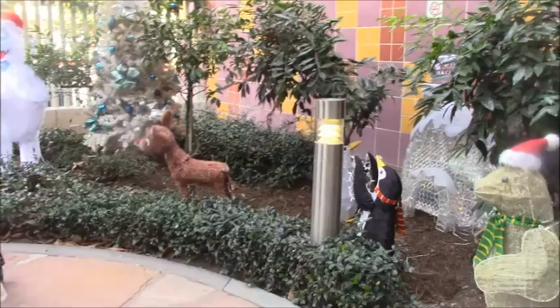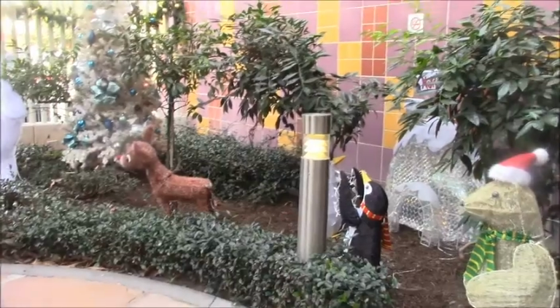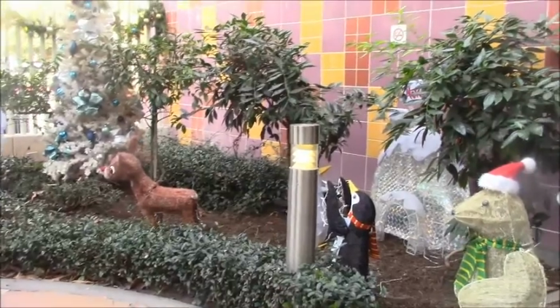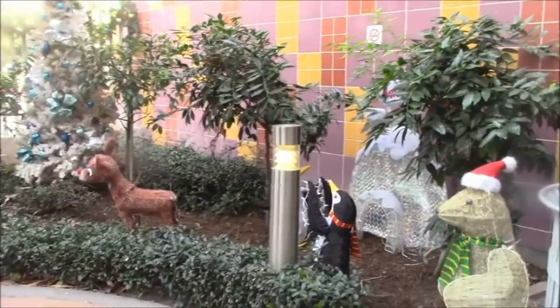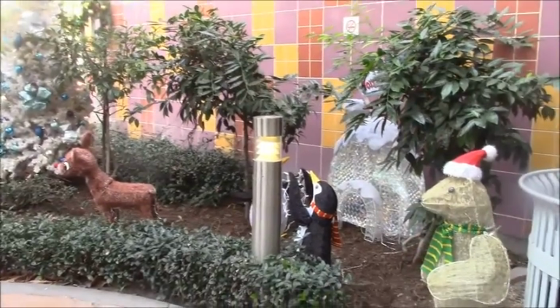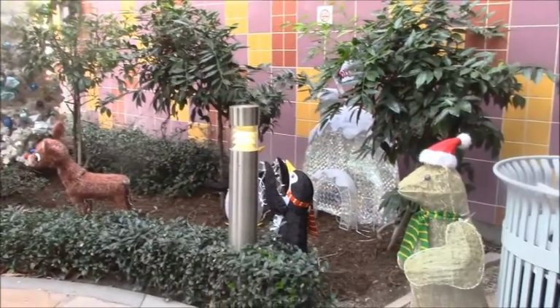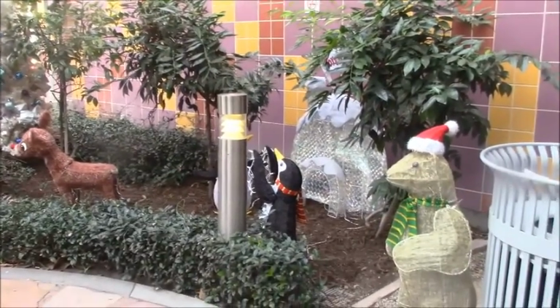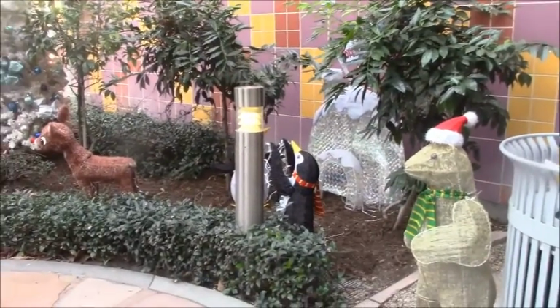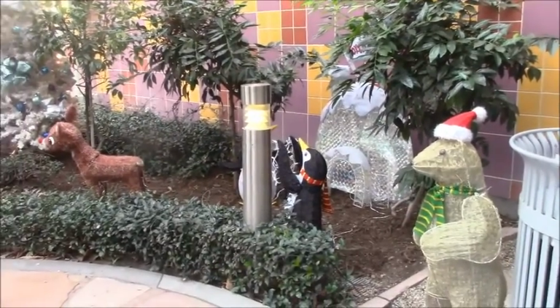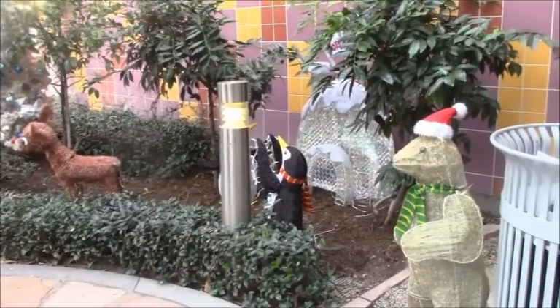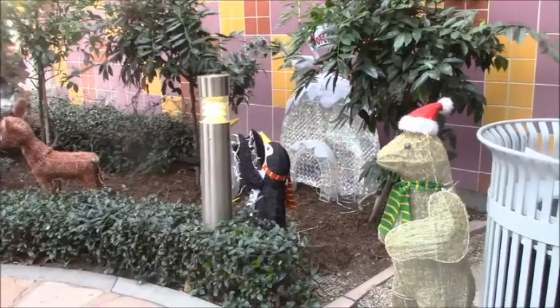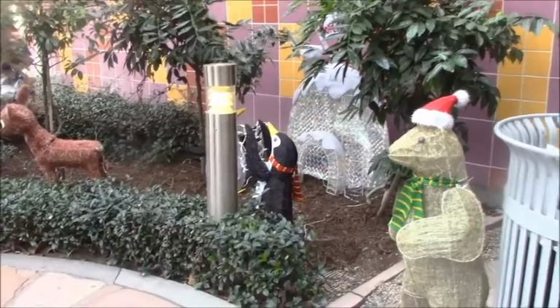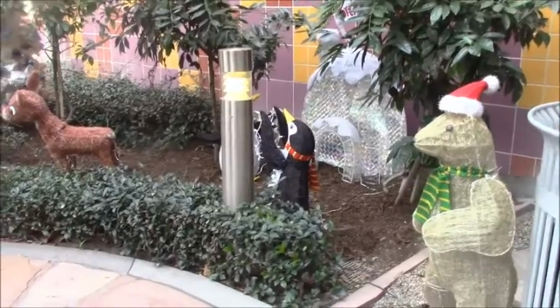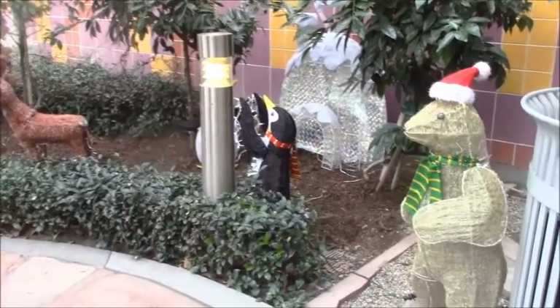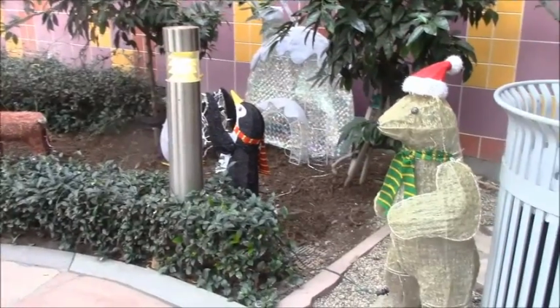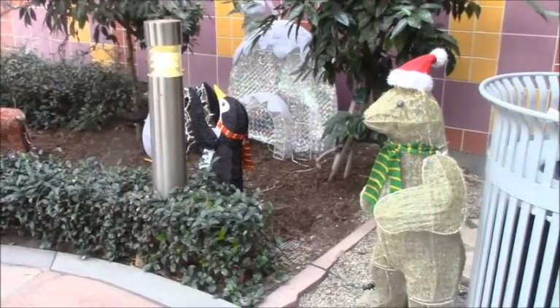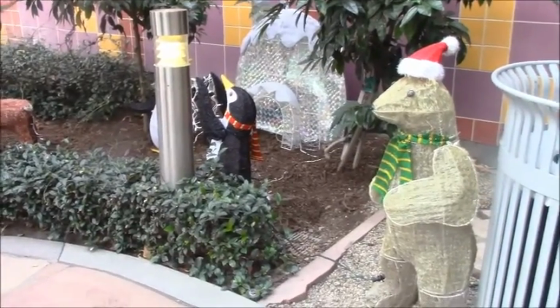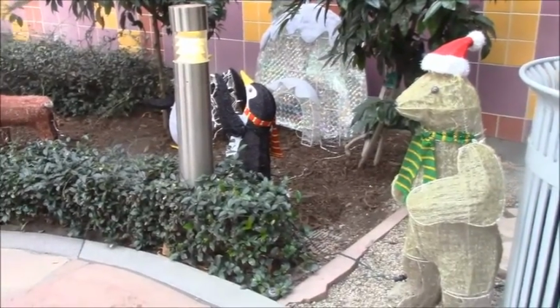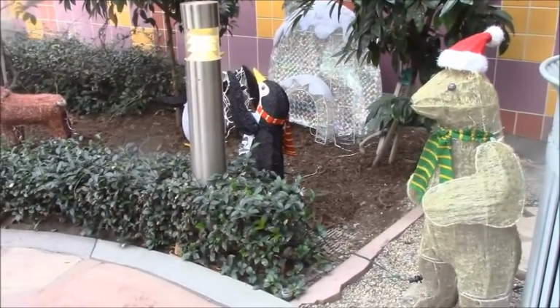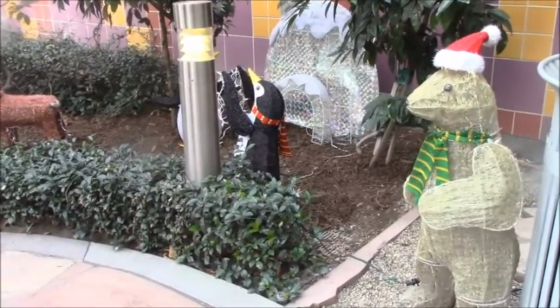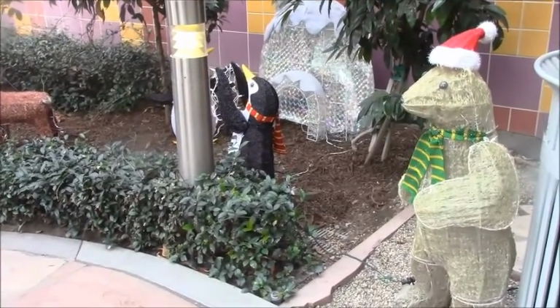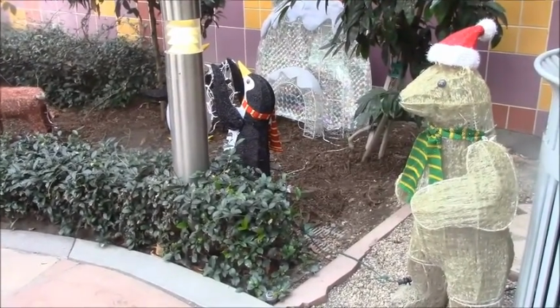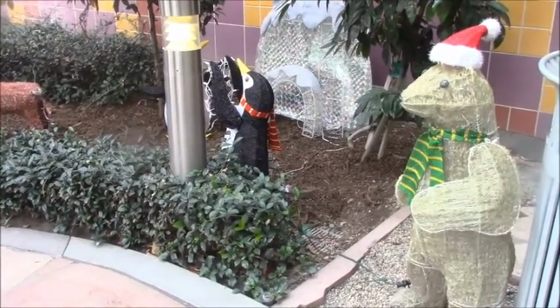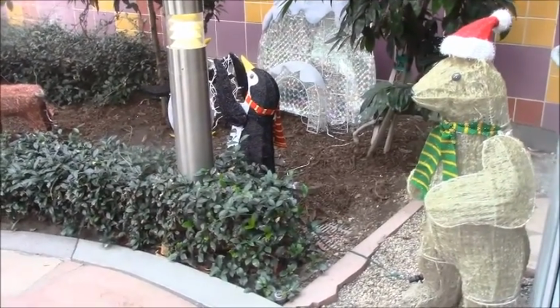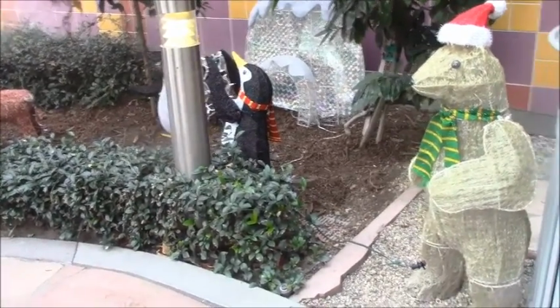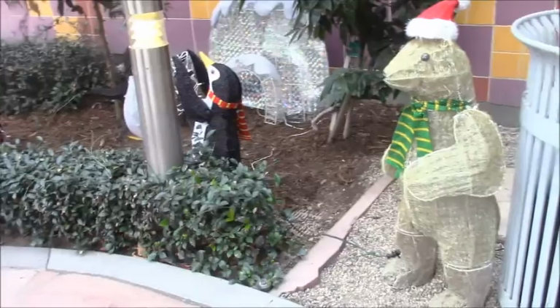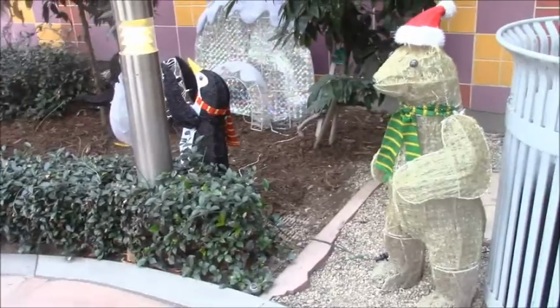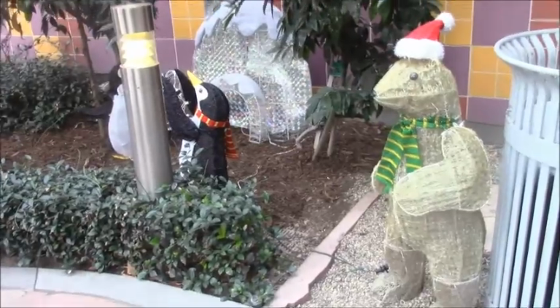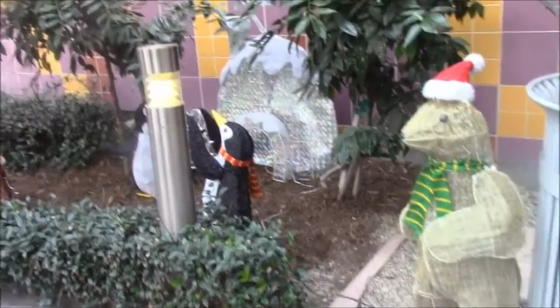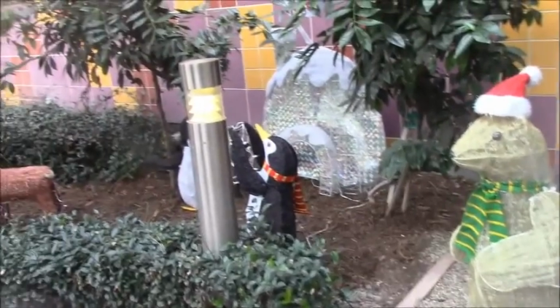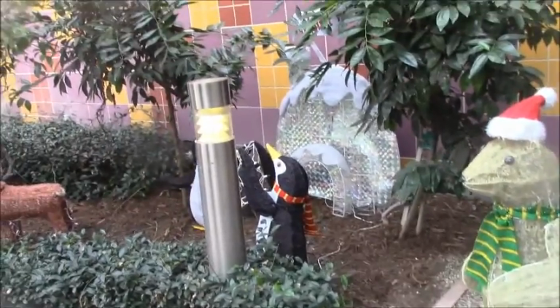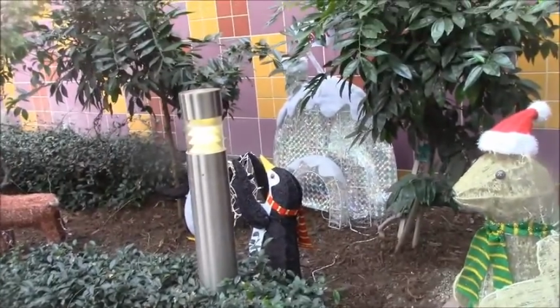Hello everyone, this is Morgan Bria Burch, and right now we are here in Children's Hospital California. We are going to look at all the adorable things that they have put out for Christmas.